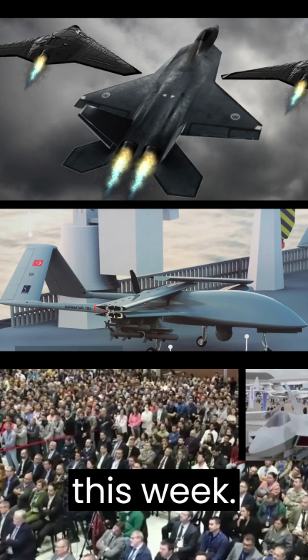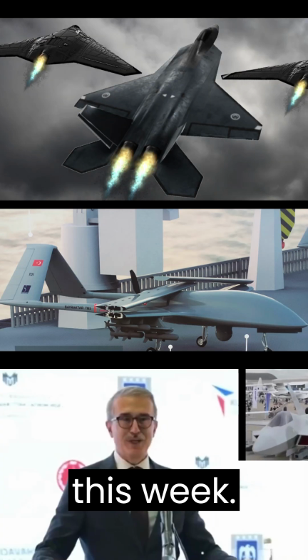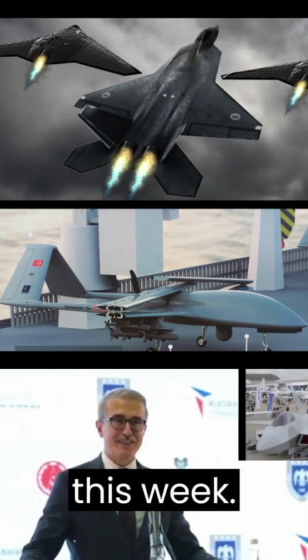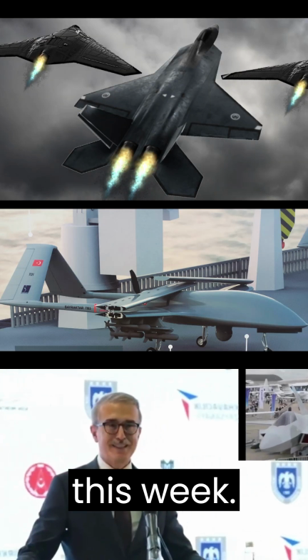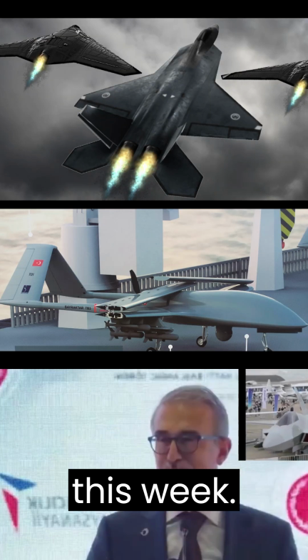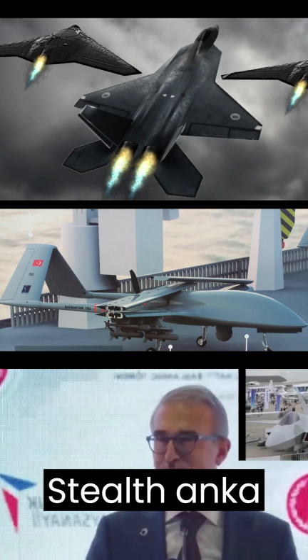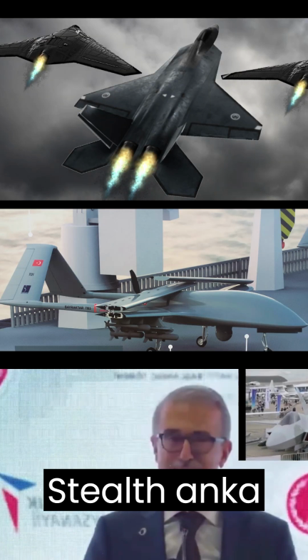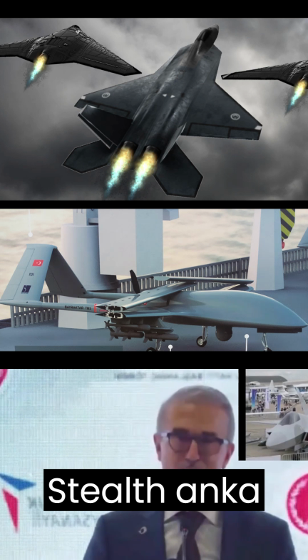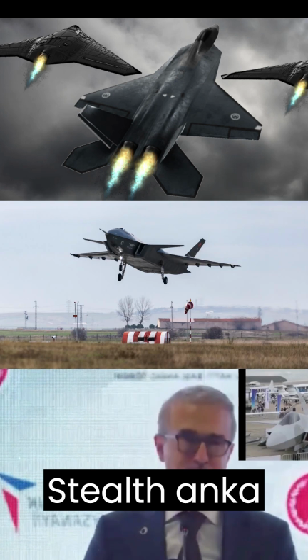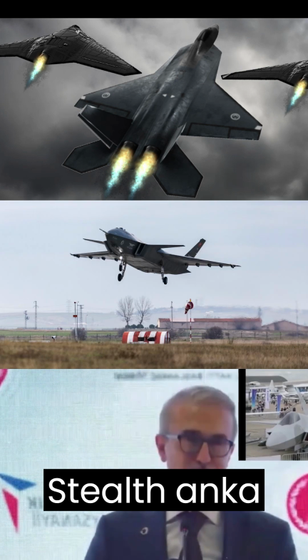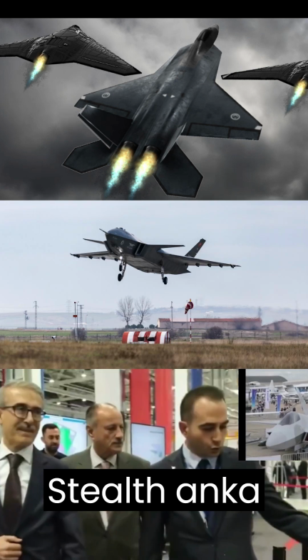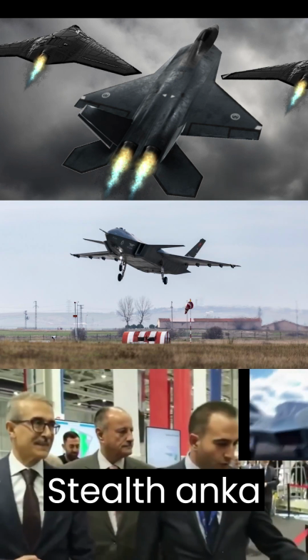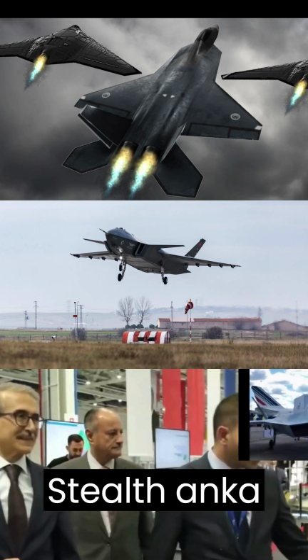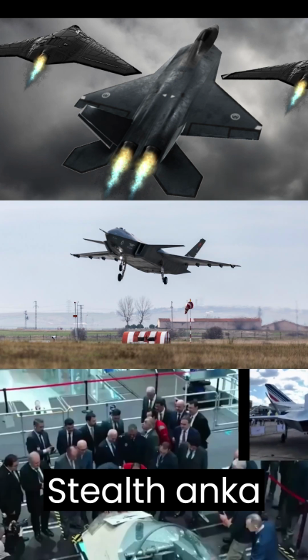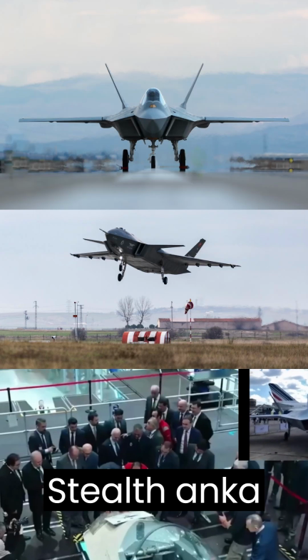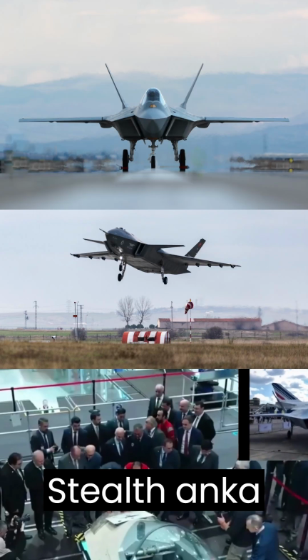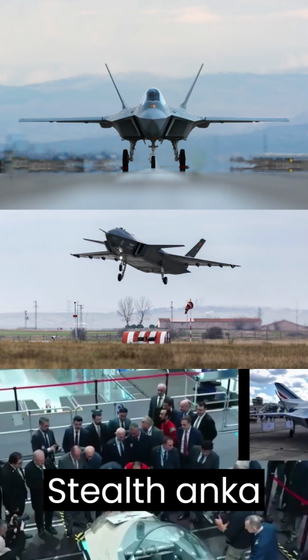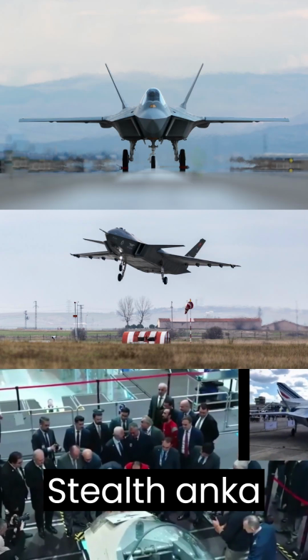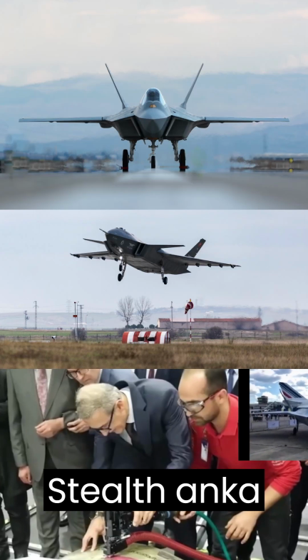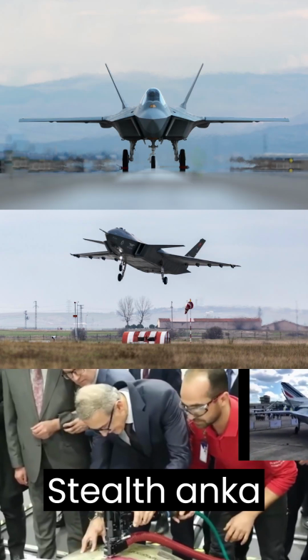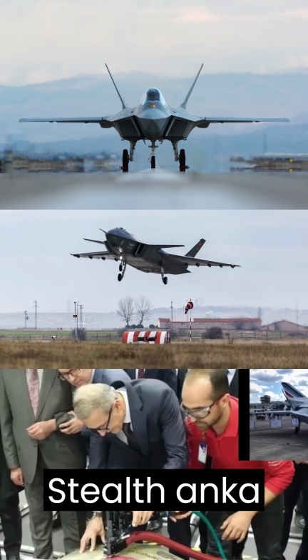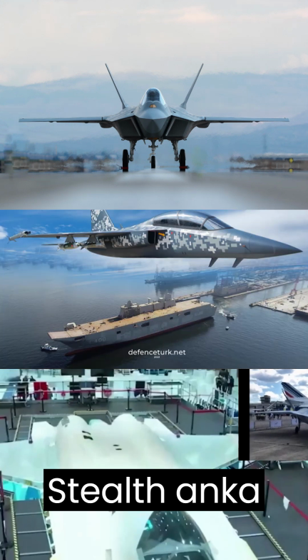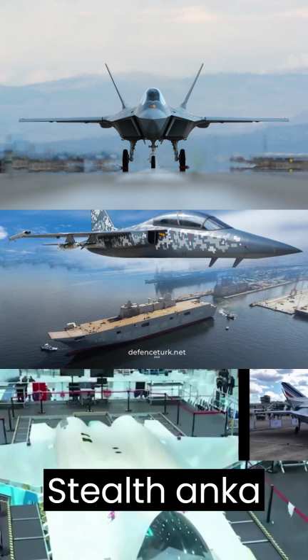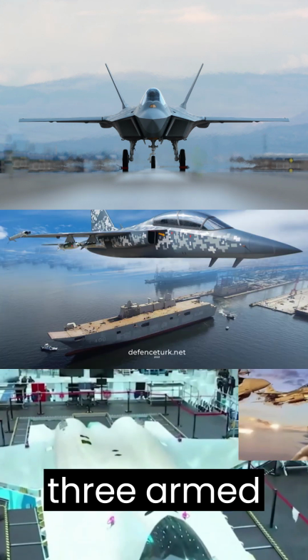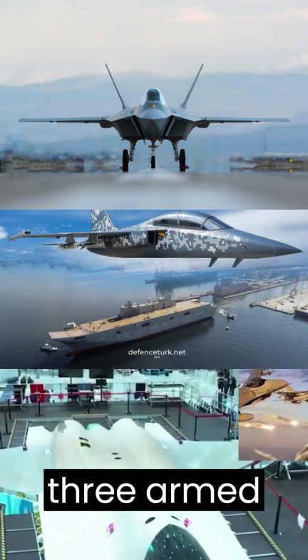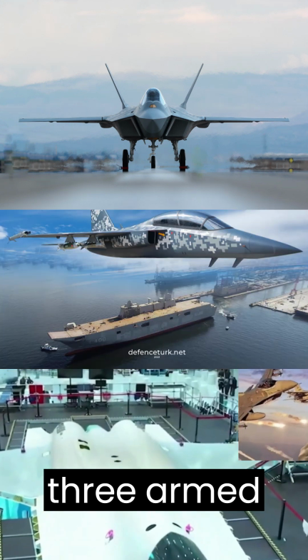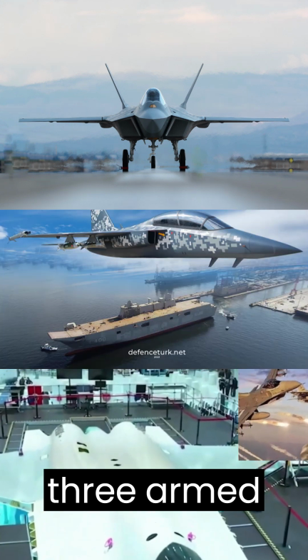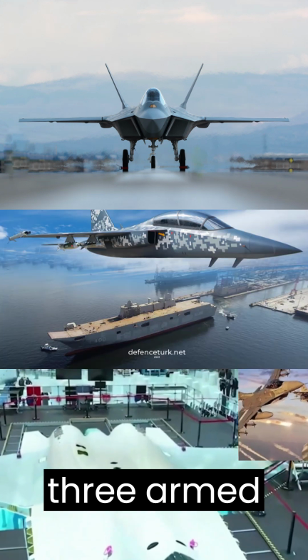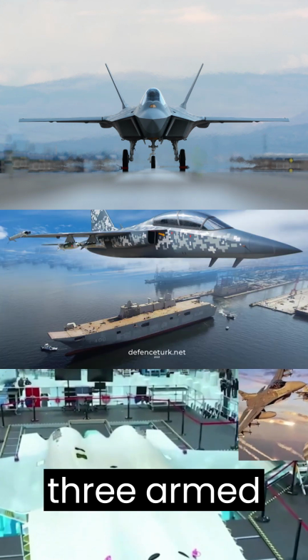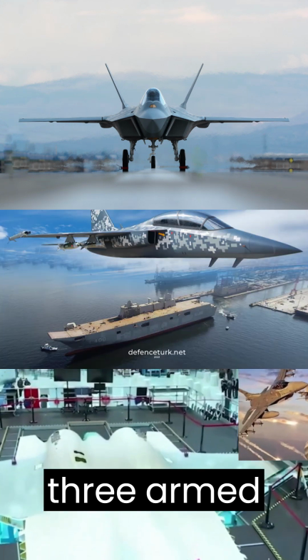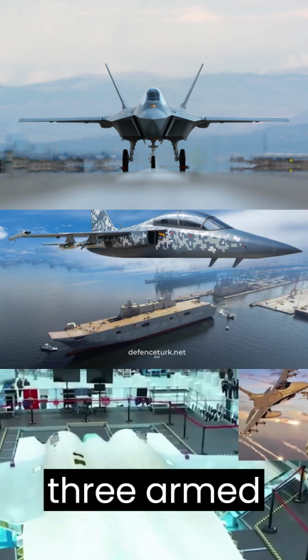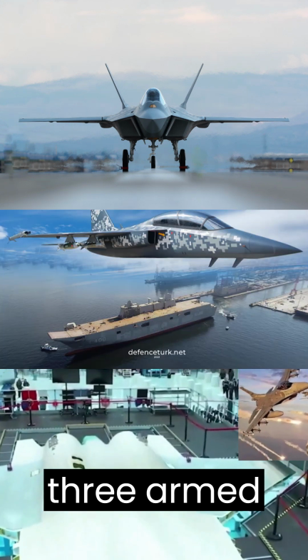The TFX is a 5th Generation Fighter aircraft being developed by Turkey. It is designed to have advanced stealth capabilities and is expected to be capable of performing air-to-air and air-to-ground missions.